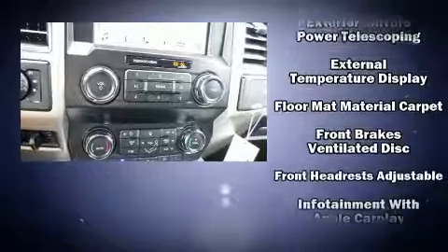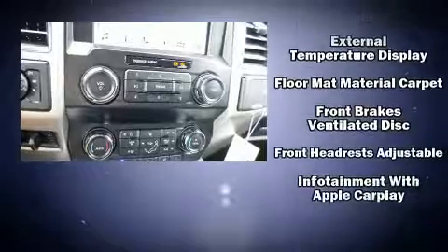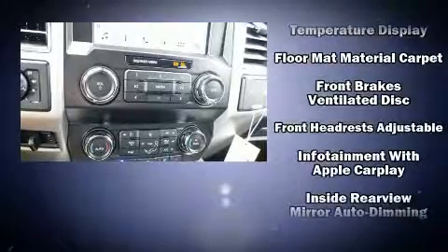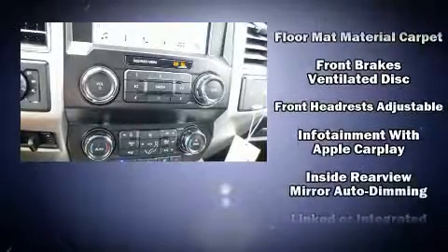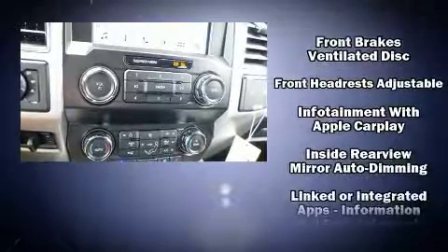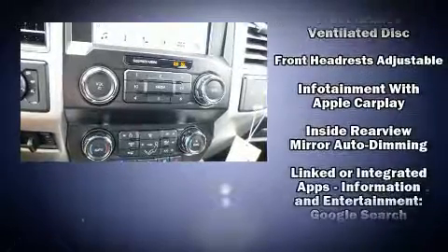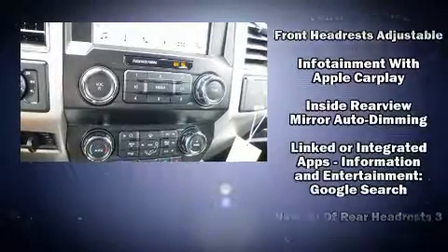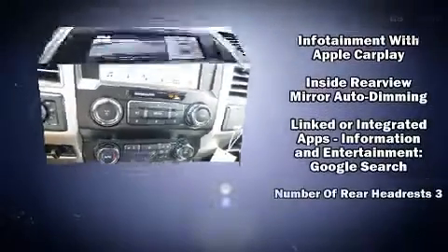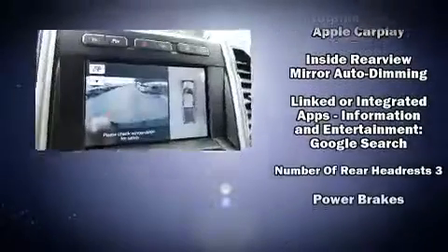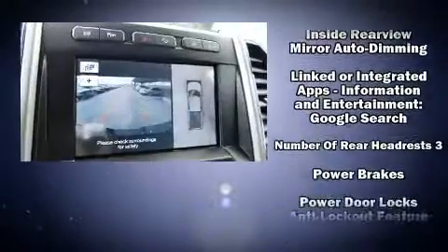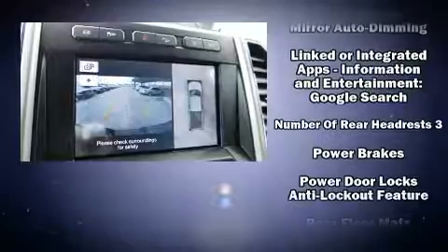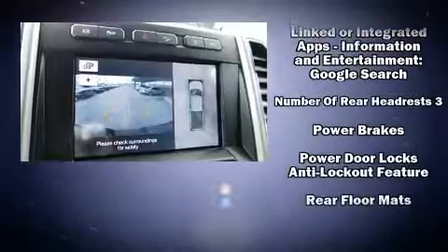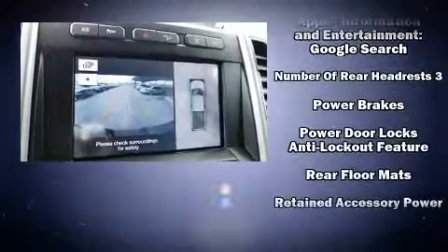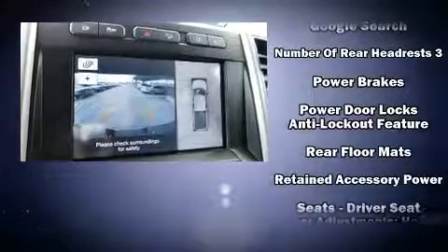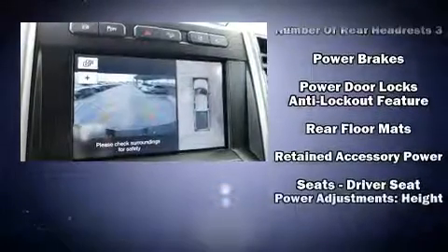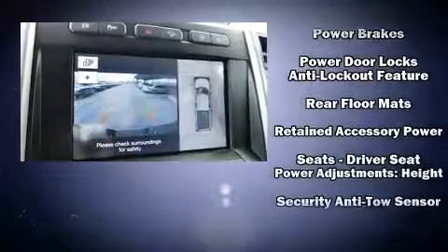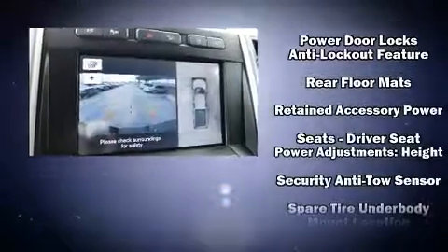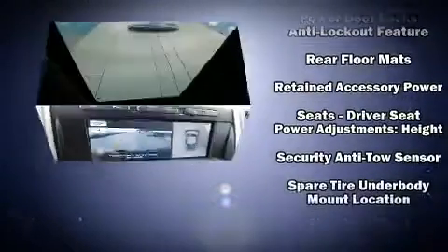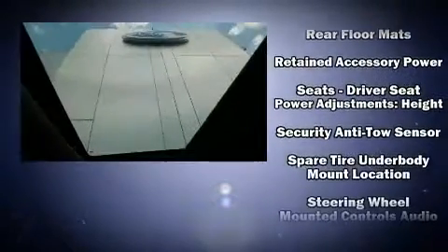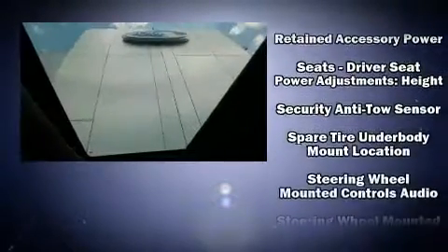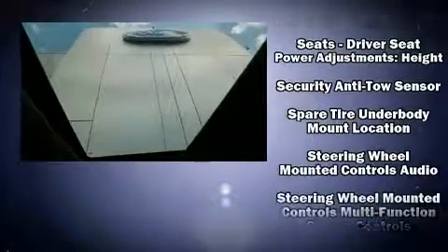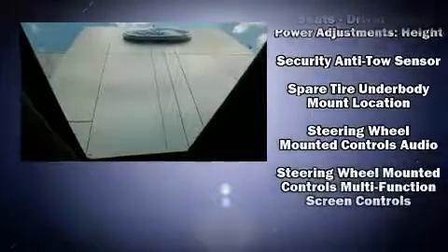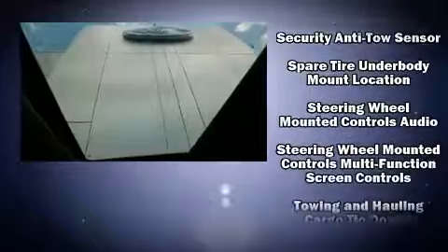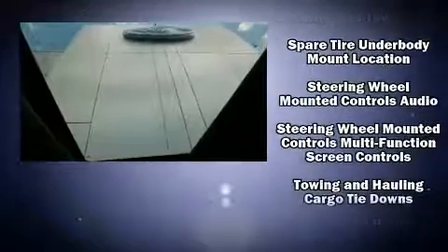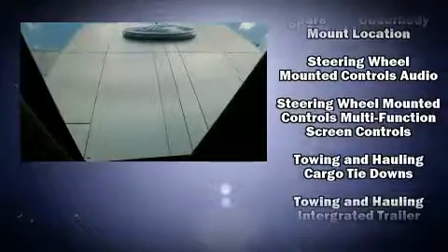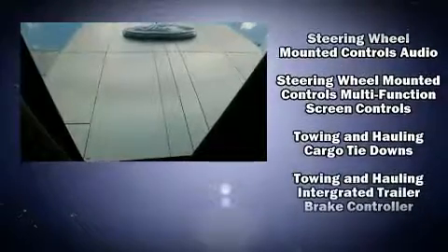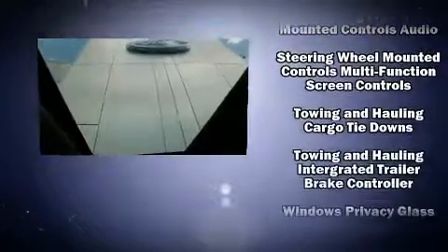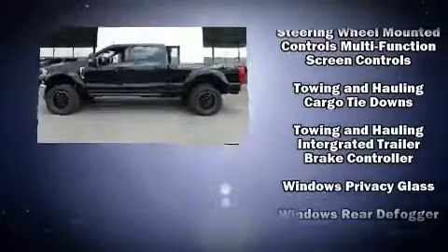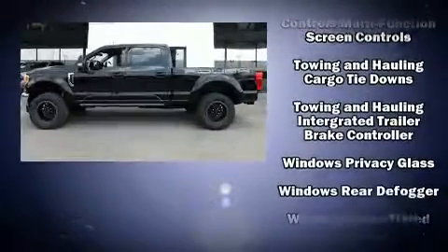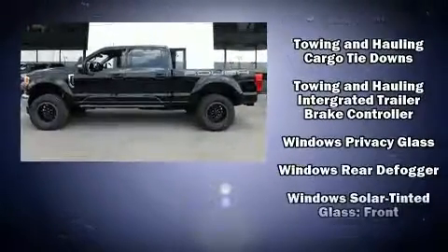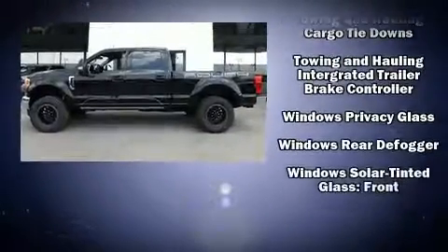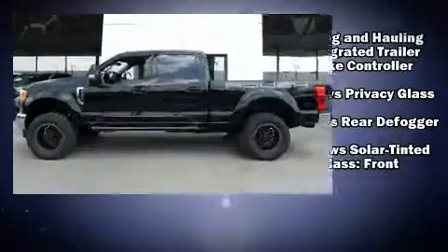Ford also prioritized safety and security by including brake assist, a panic alarm, and four-wheel disc brakes with ABS. Electronic stability control ensures solid grip atop the road surface, no matter how challenging the driving conditions.